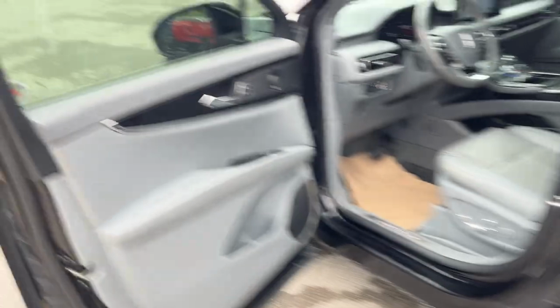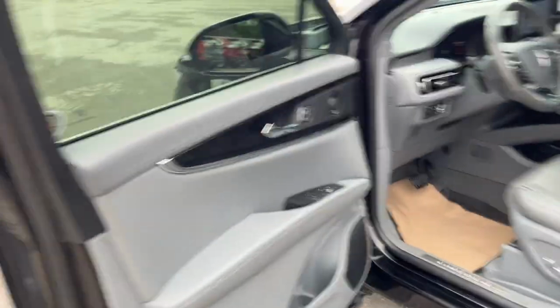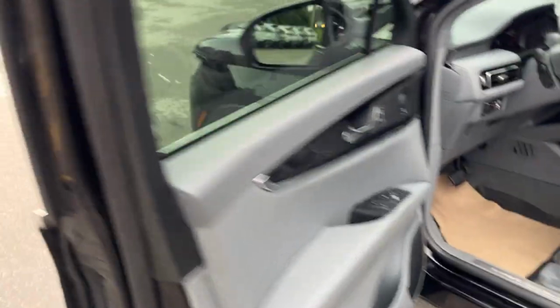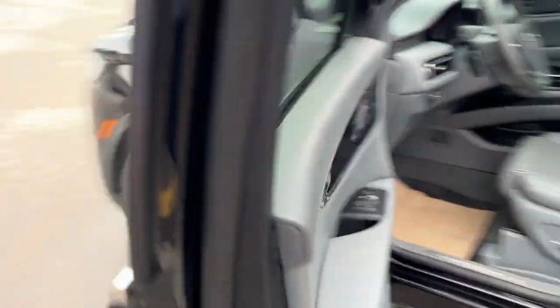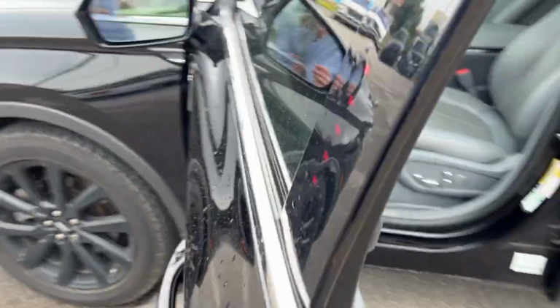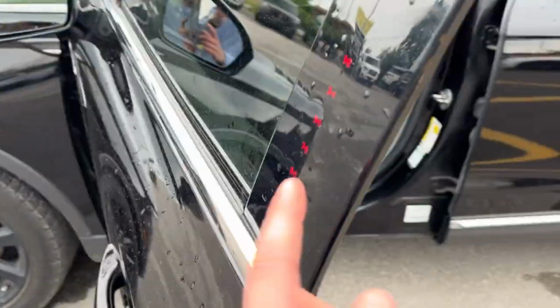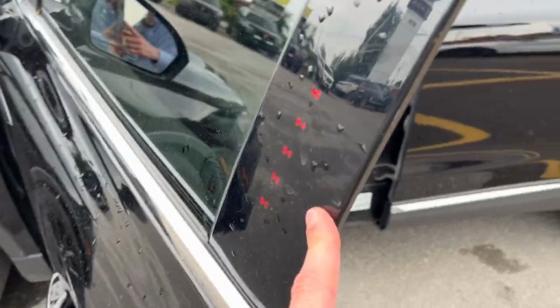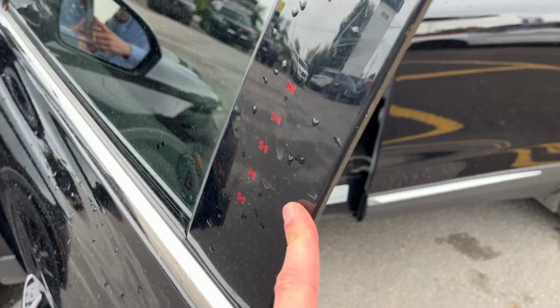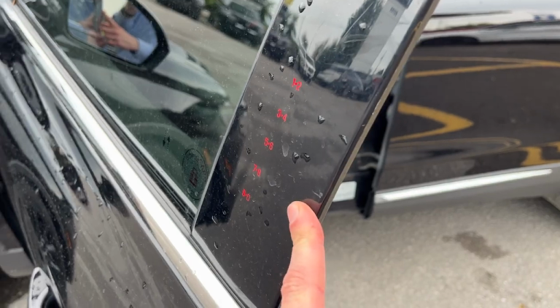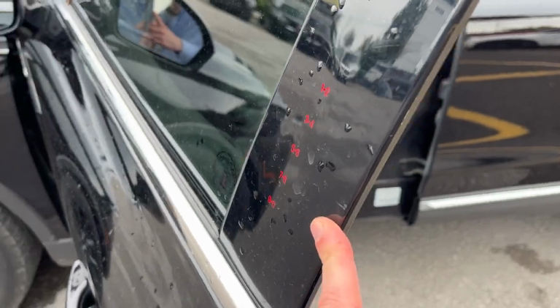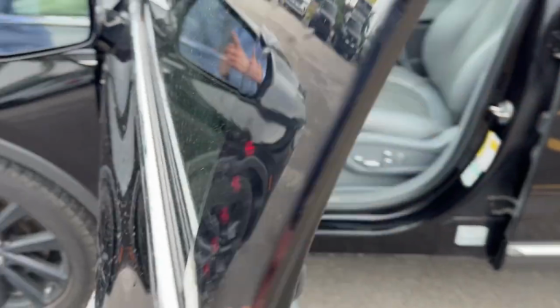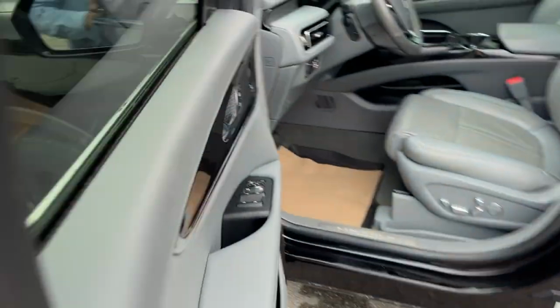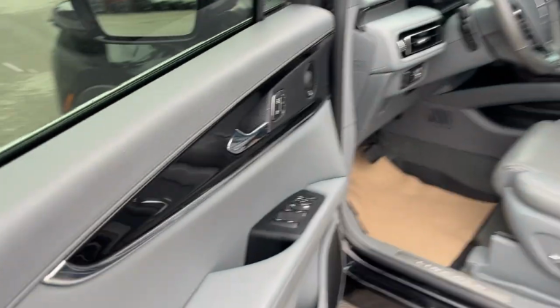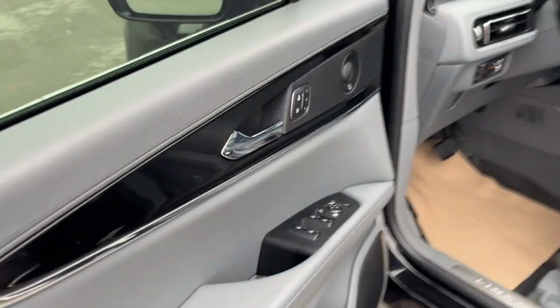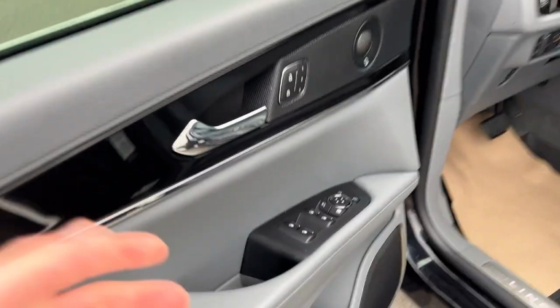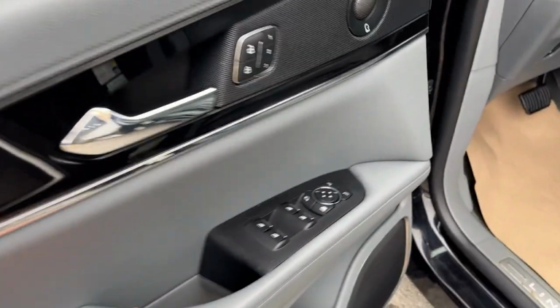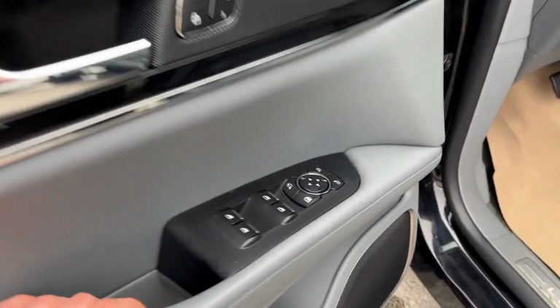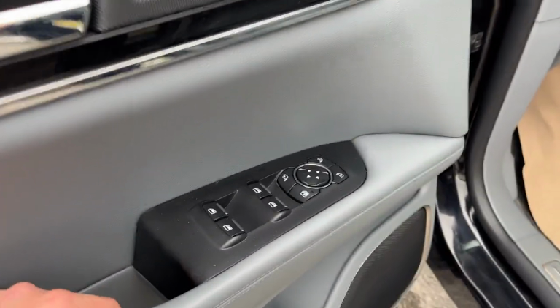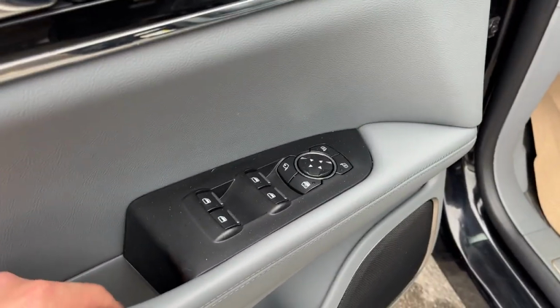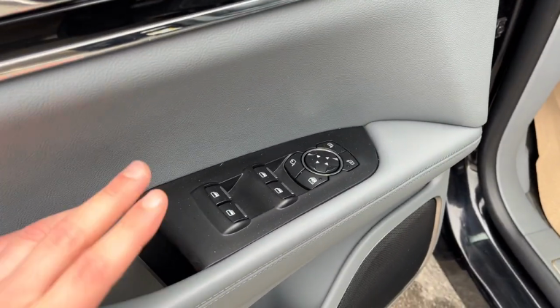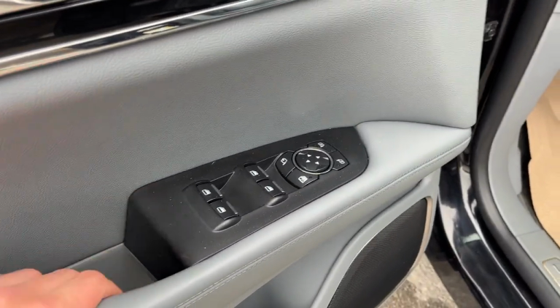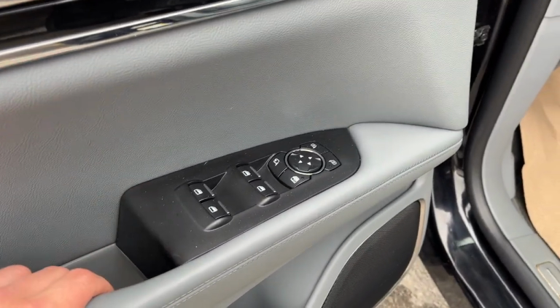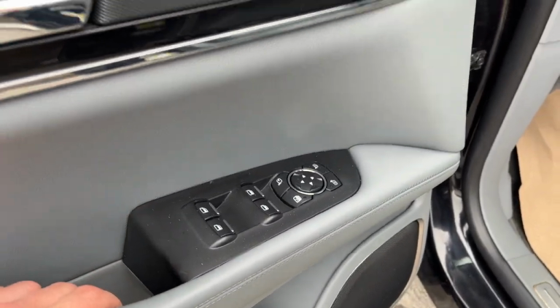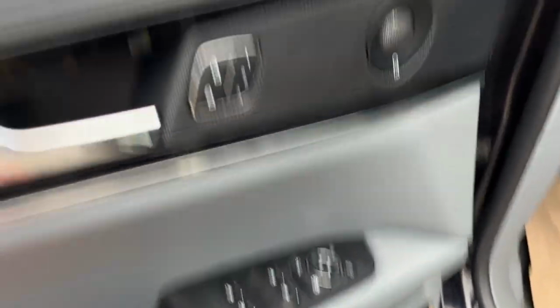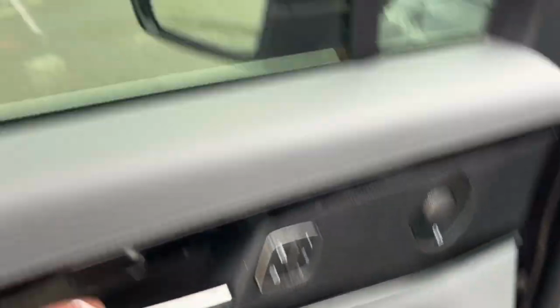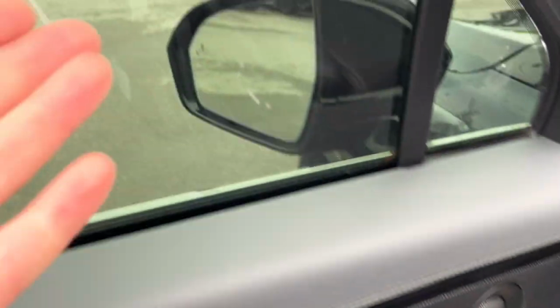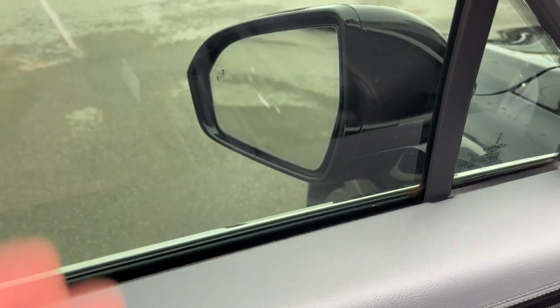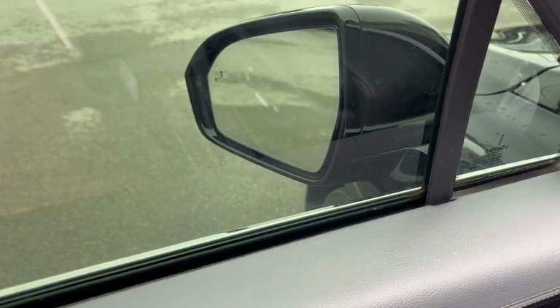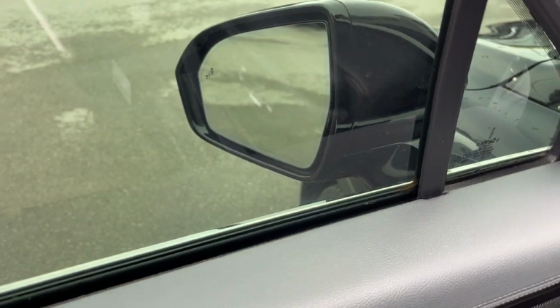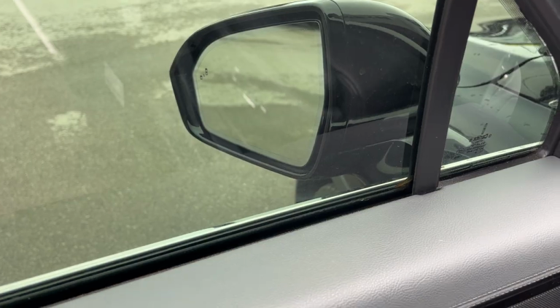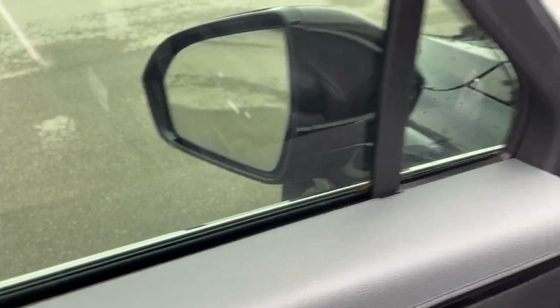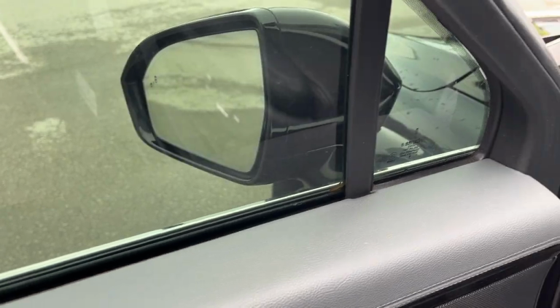Coming around to the front of this vehicle, you do have your keyless entry keypad on the door, power windows and locks of course, and power glass adjustable folding mirrors with blind spot monitoring.